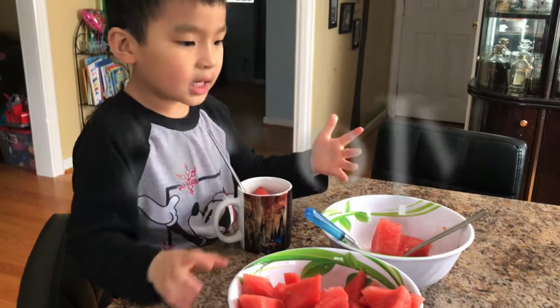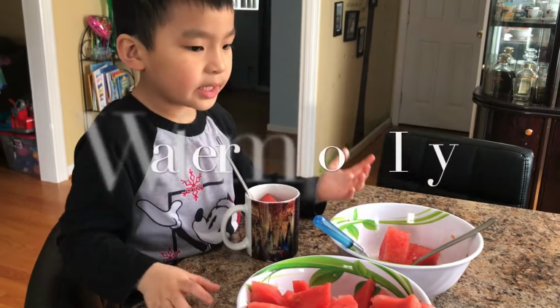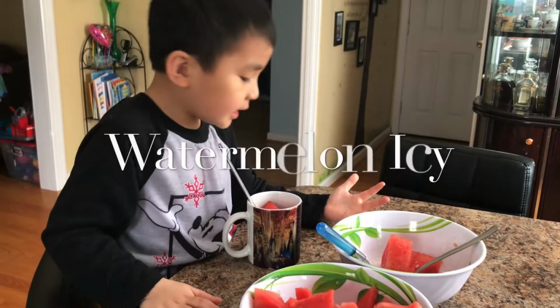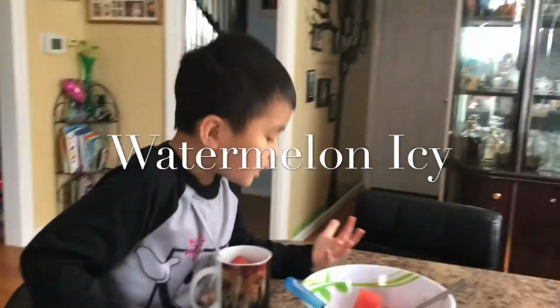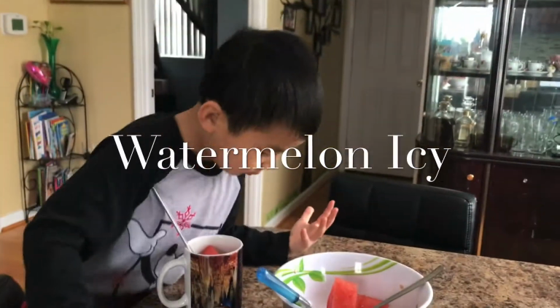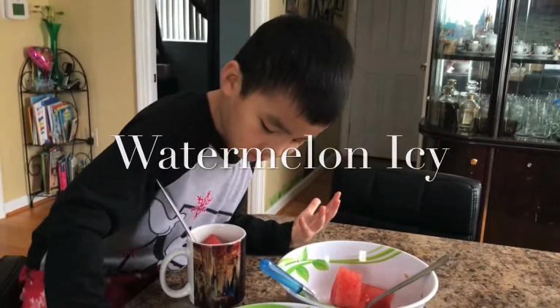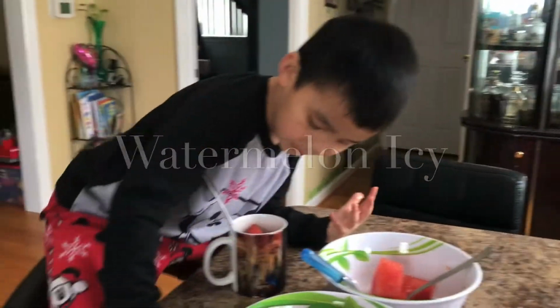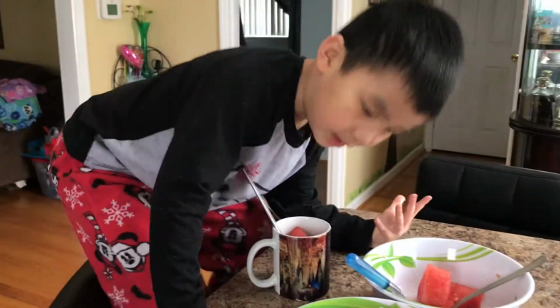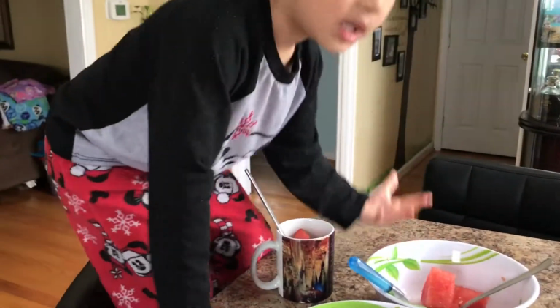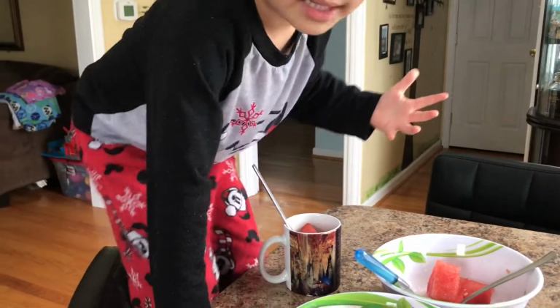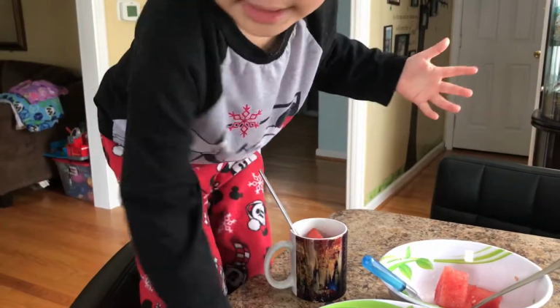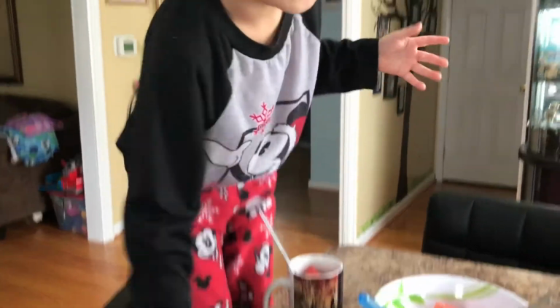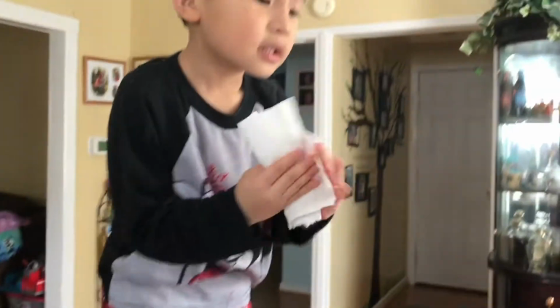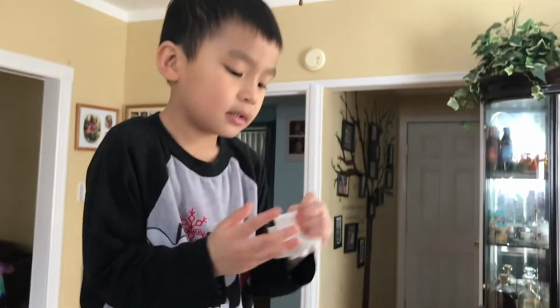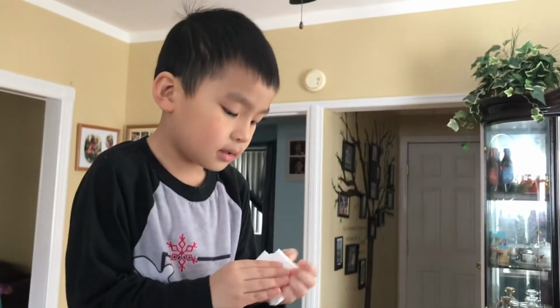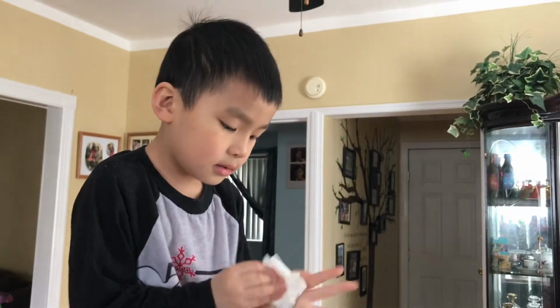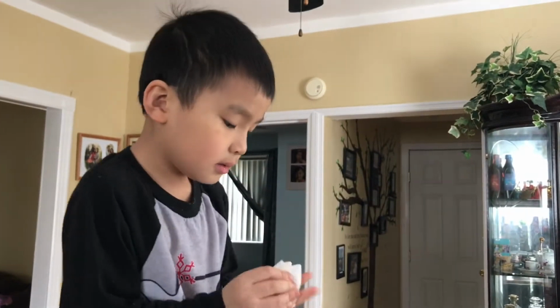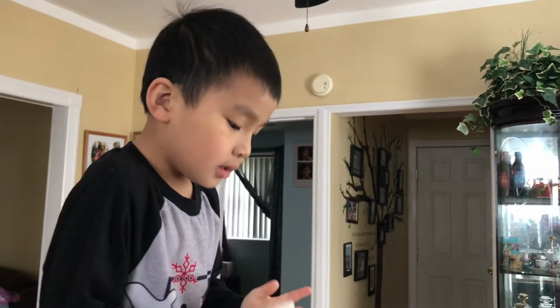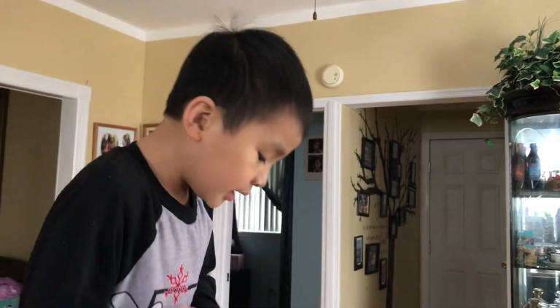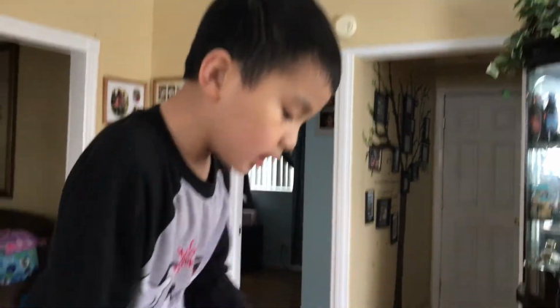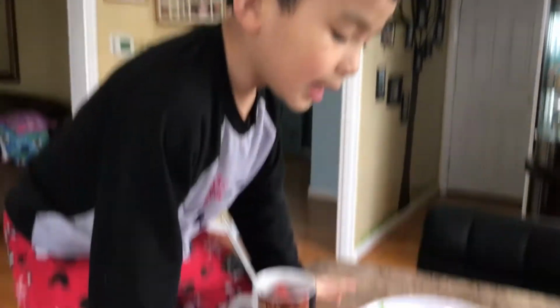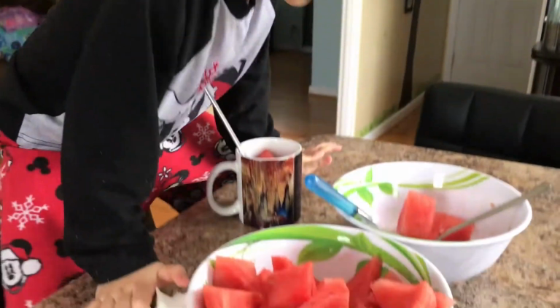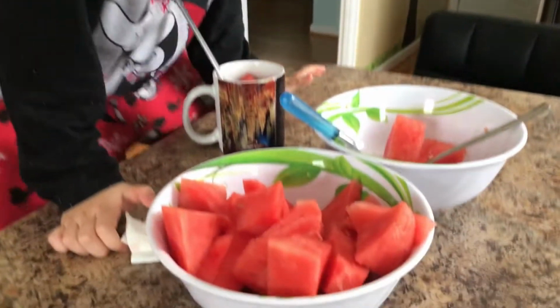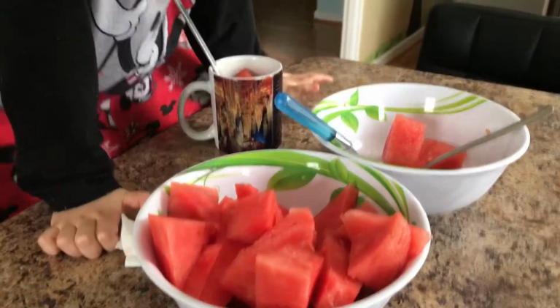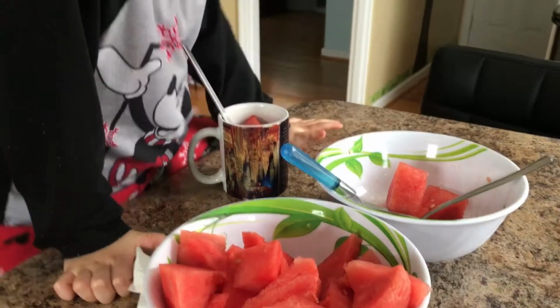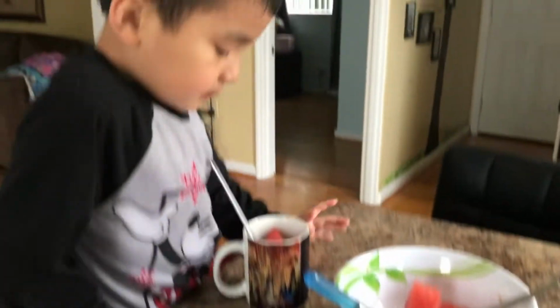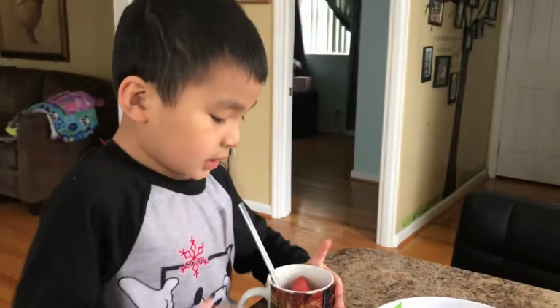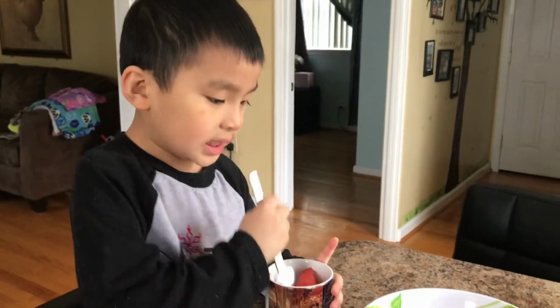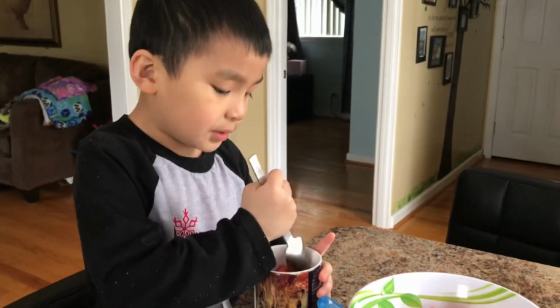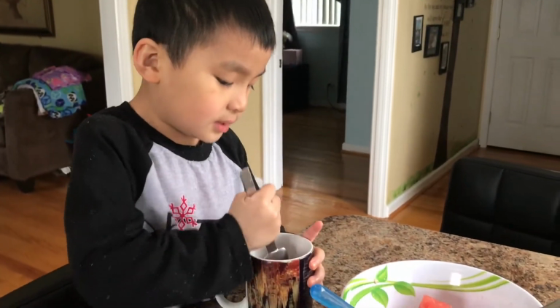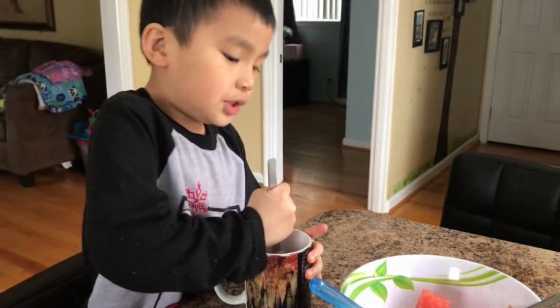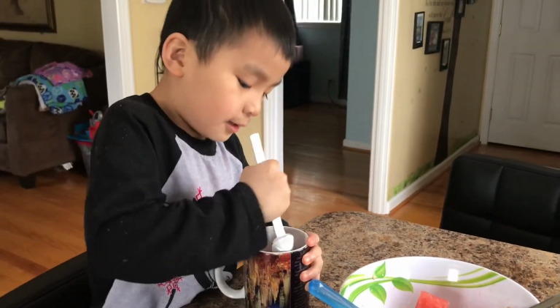I'm making an experiment with watermelon ice cream. So what do you need to make watermelon? You need watermelon and then you need a spoon to smash them.